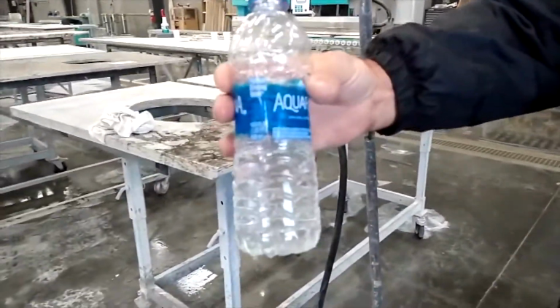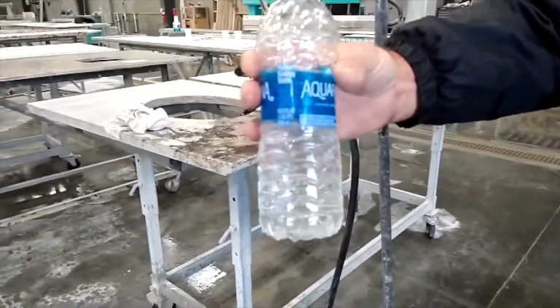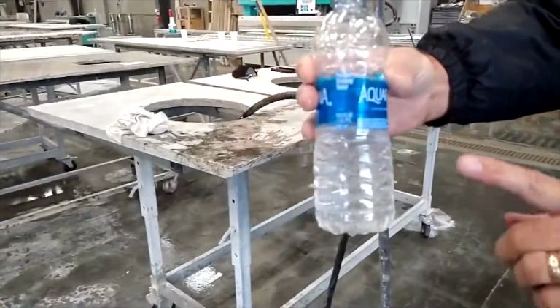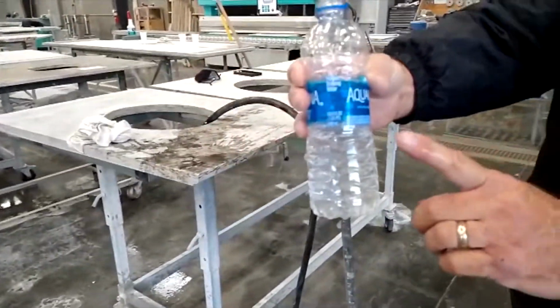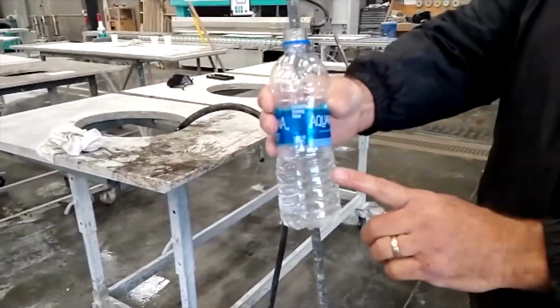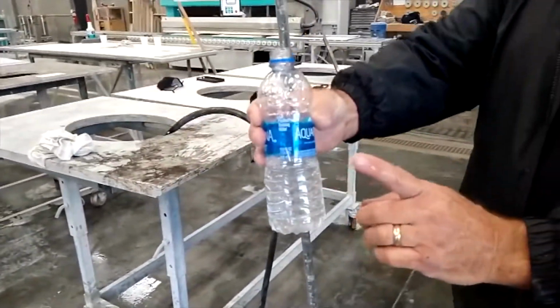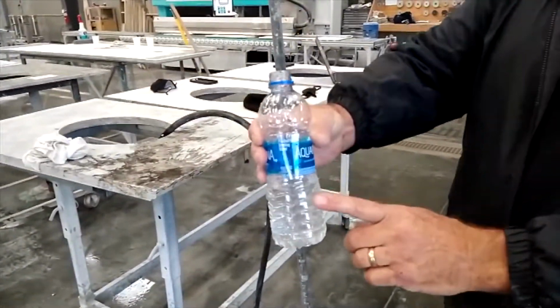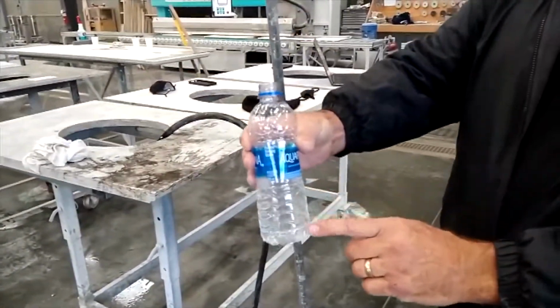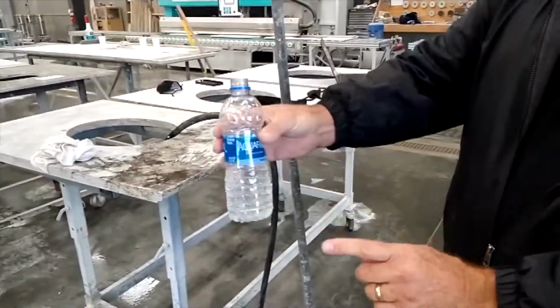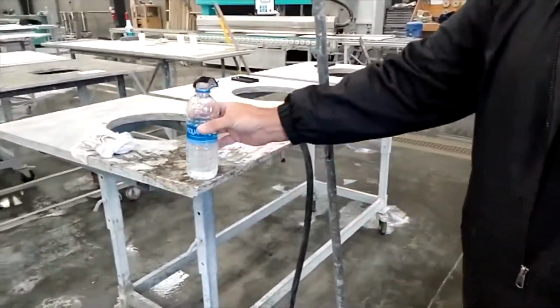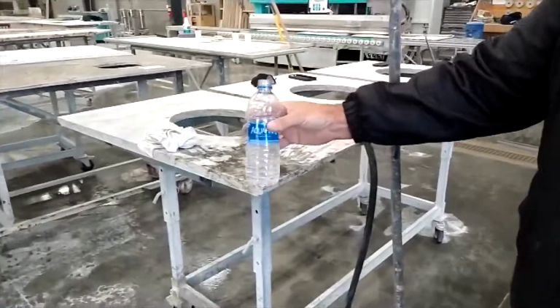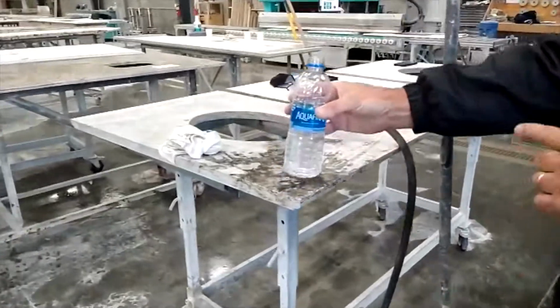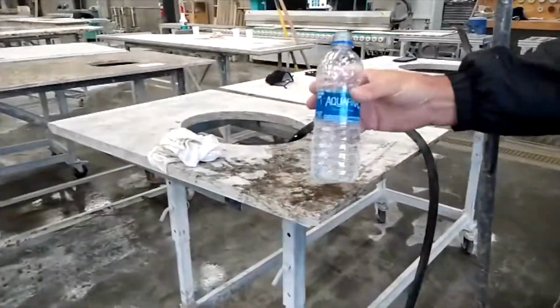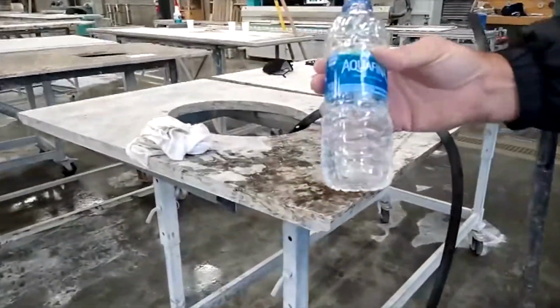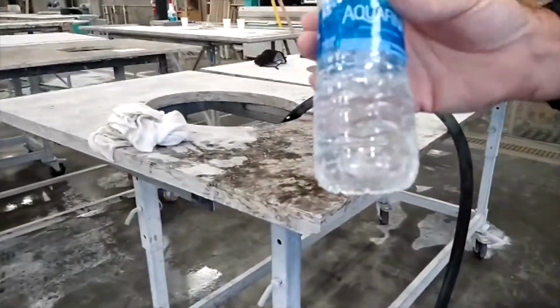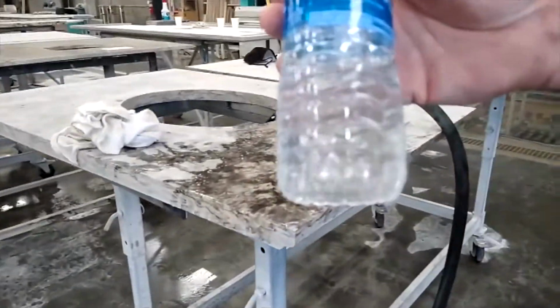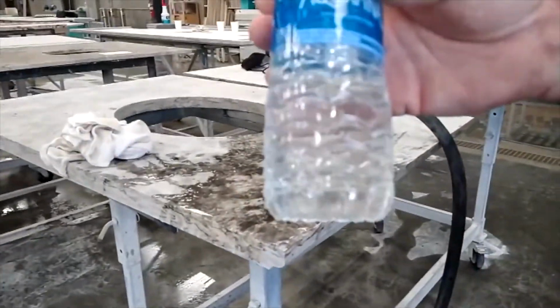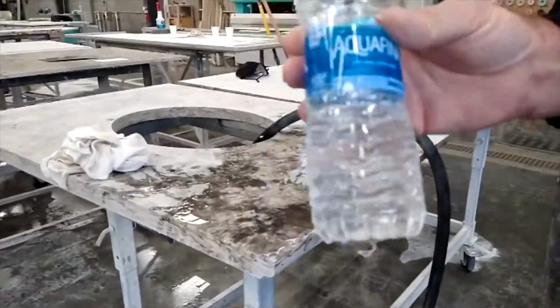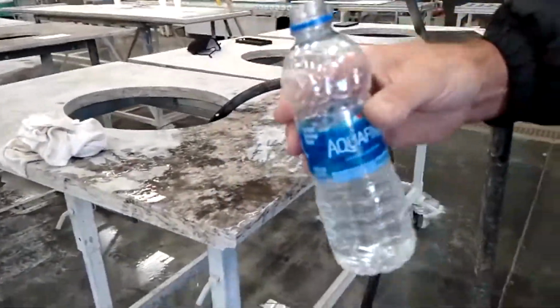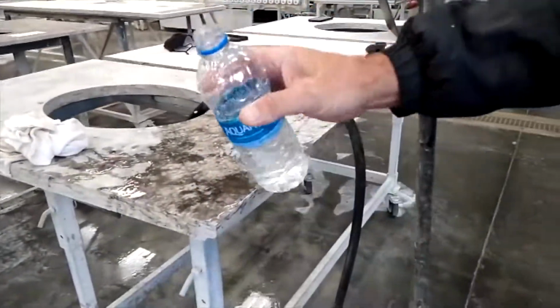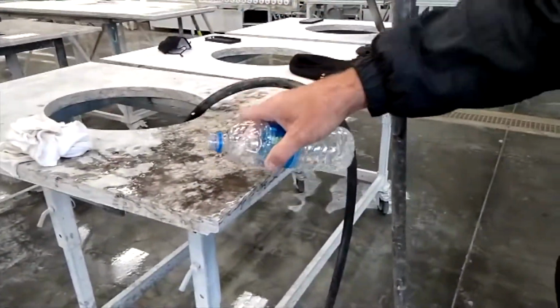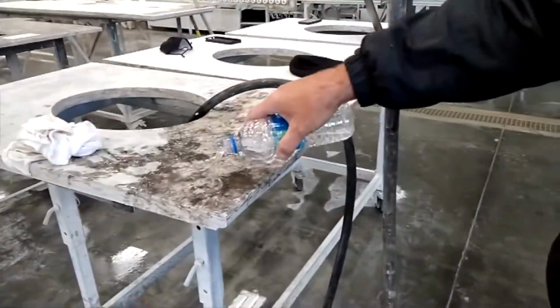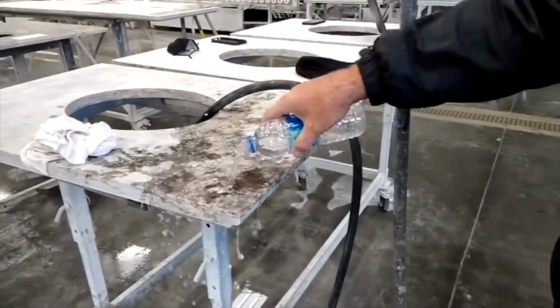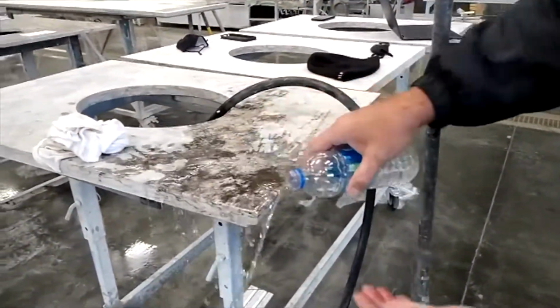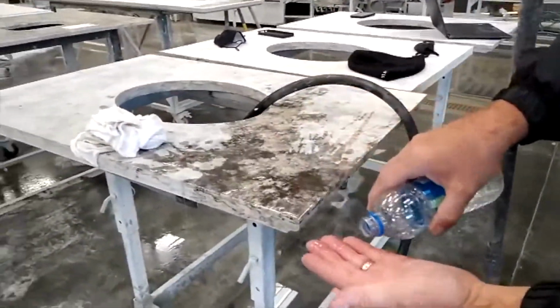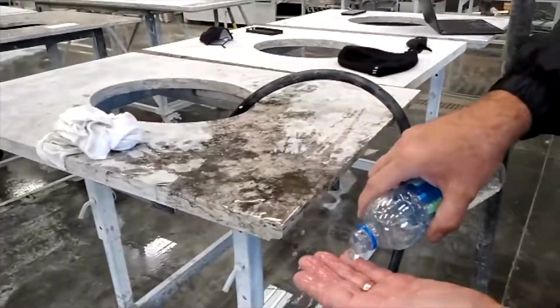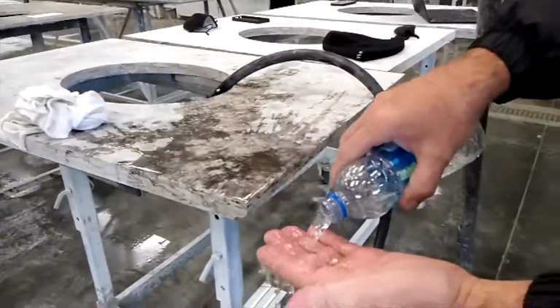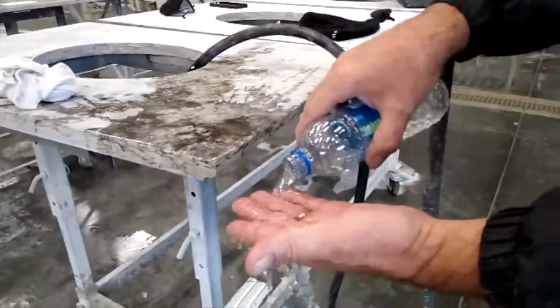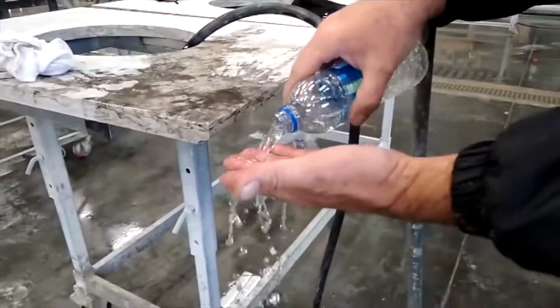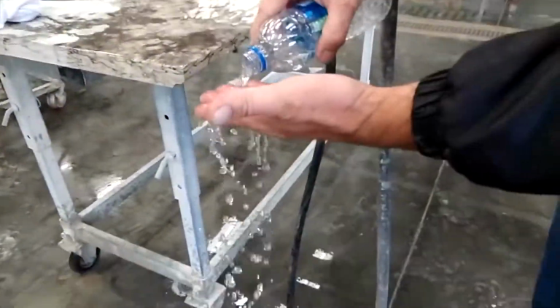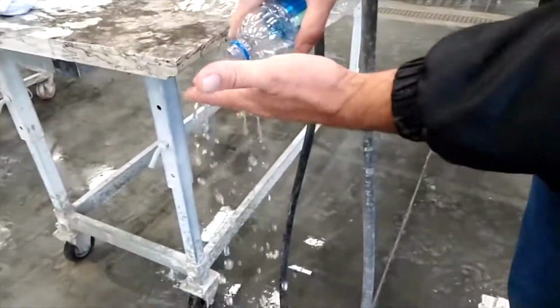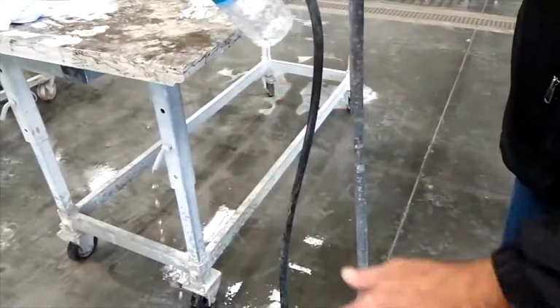Our water jet, our polishers, and our line polishers — we use this water on all of them so it's better. It's just clear. Pretty crazy.